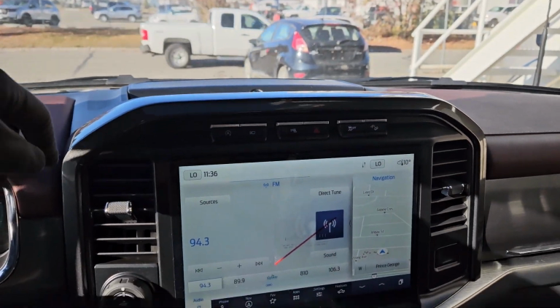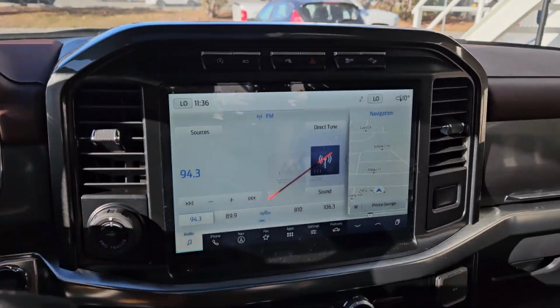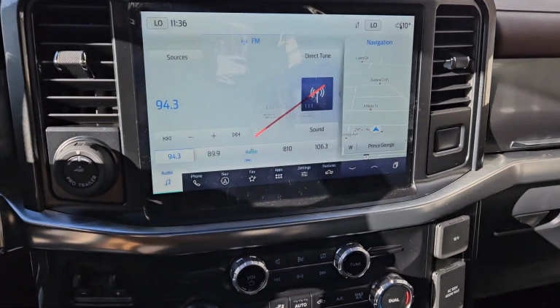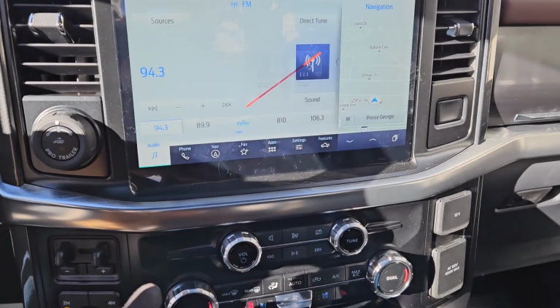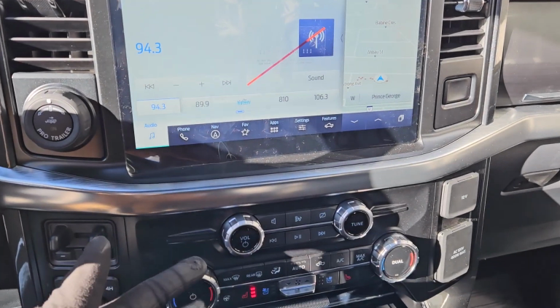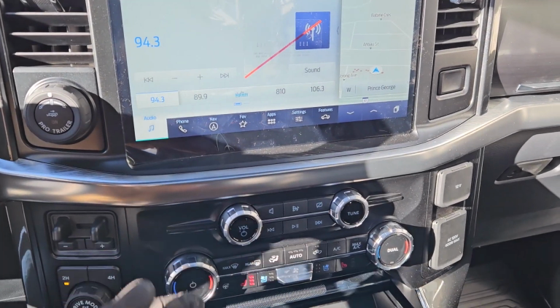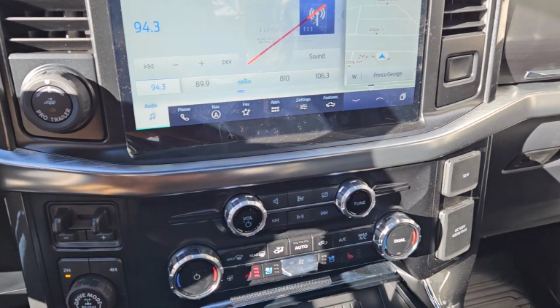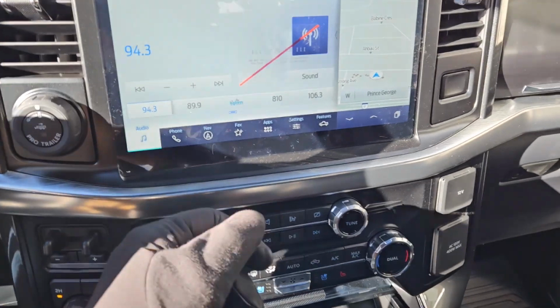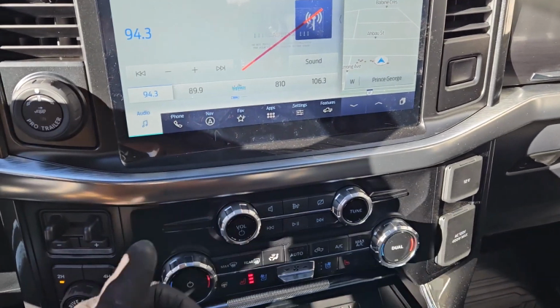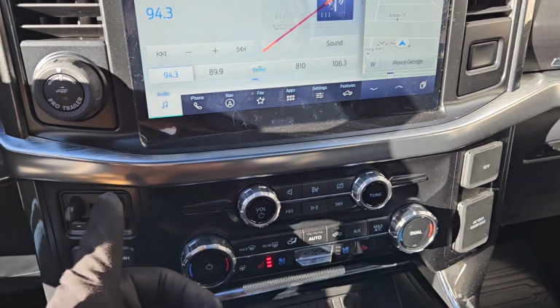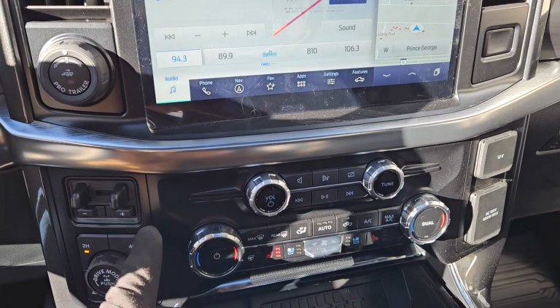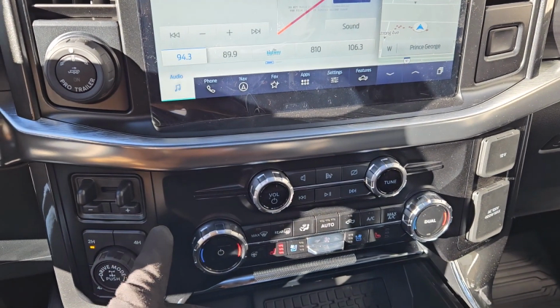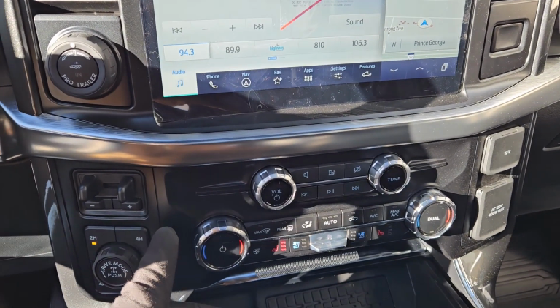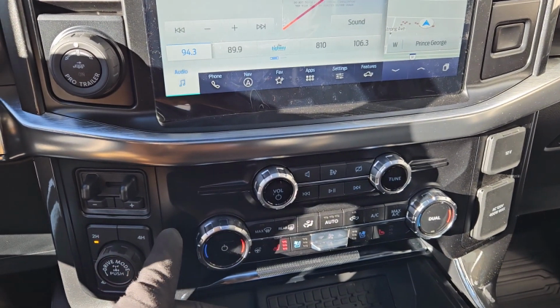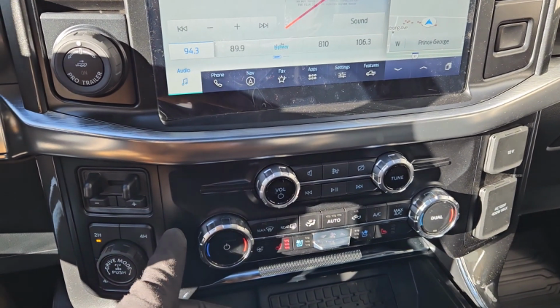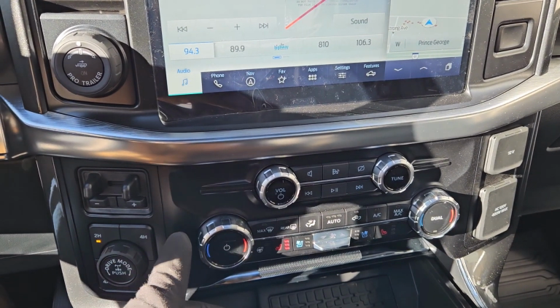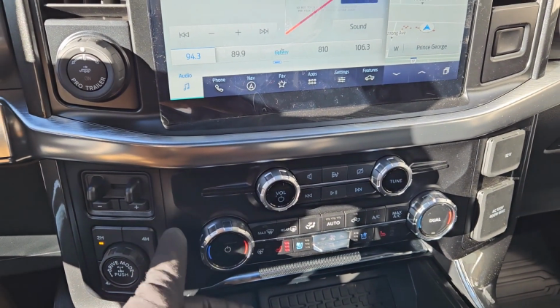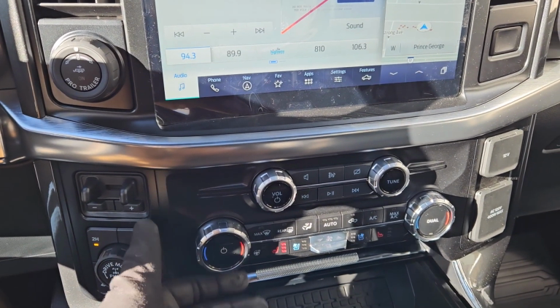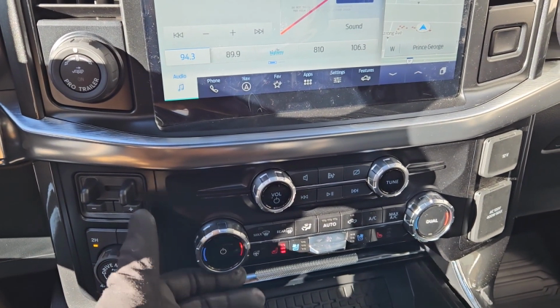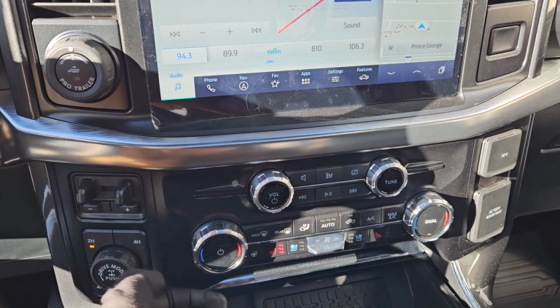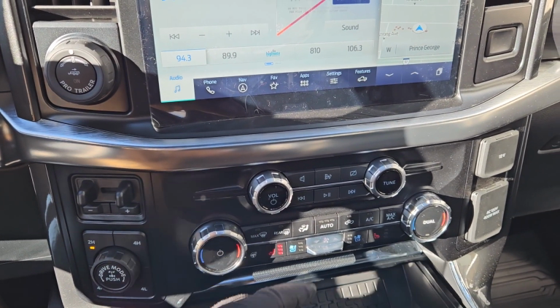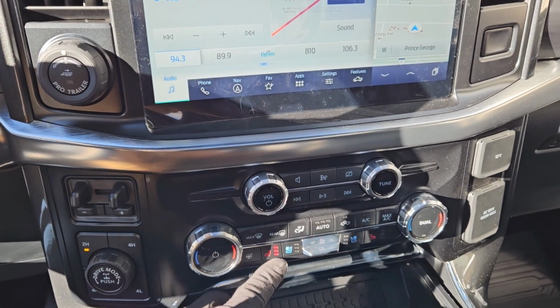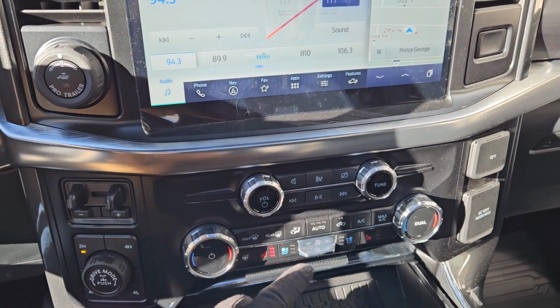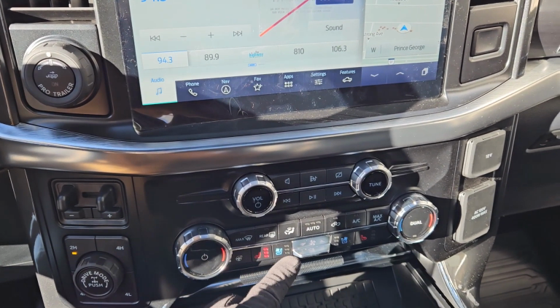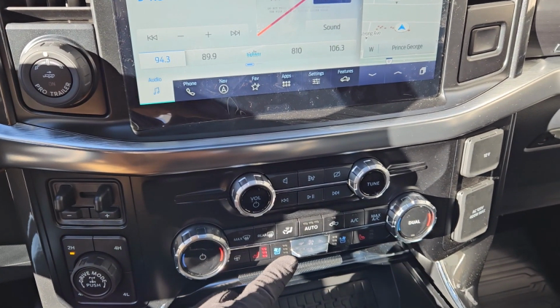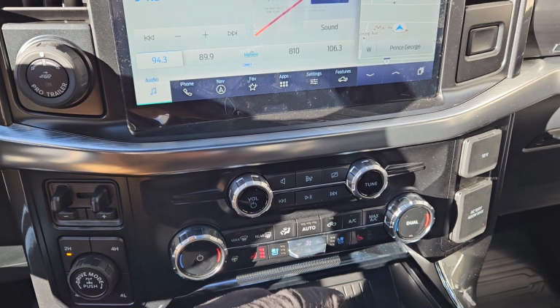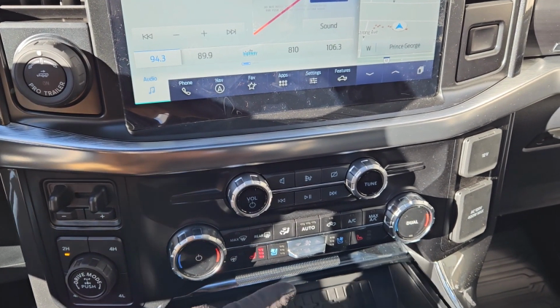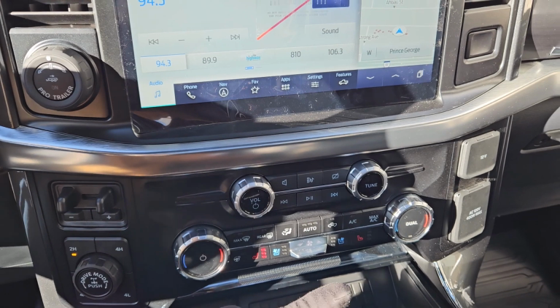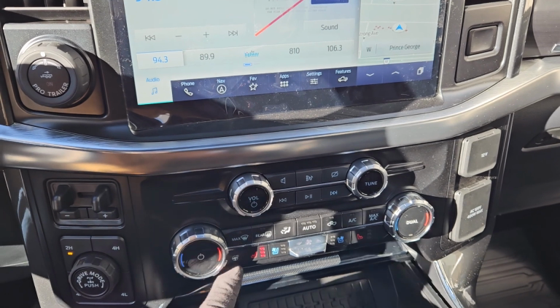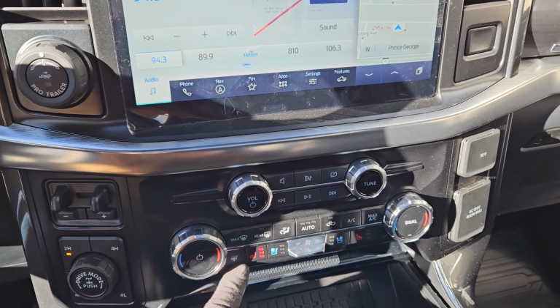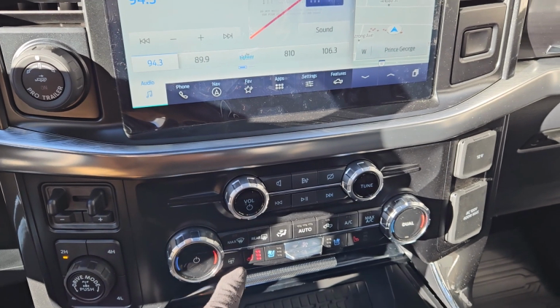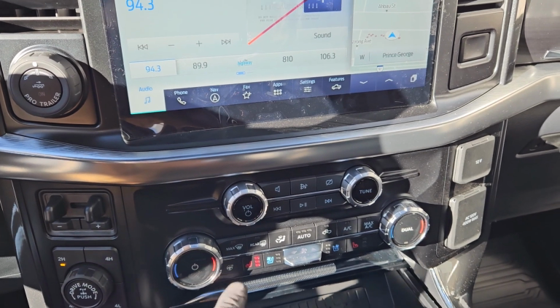This truck also has a premium B&O sound system so your audio is going to sound pretty decent. Moving down you have your media controls and then your climate controls with dual zone front climate, as well as heated and air conditioned front seats and a heated steering wheel.